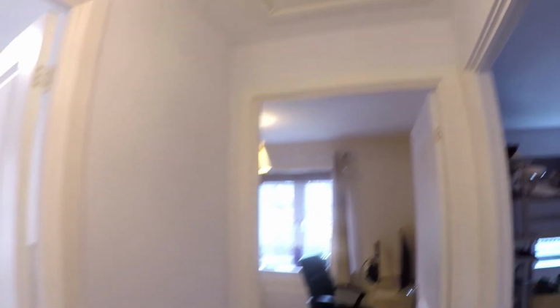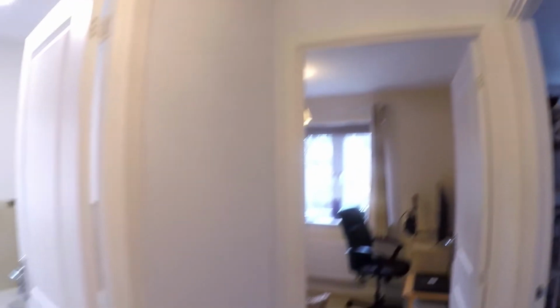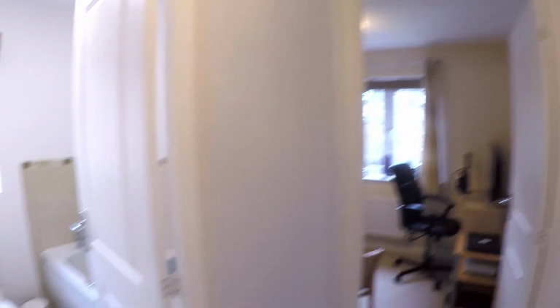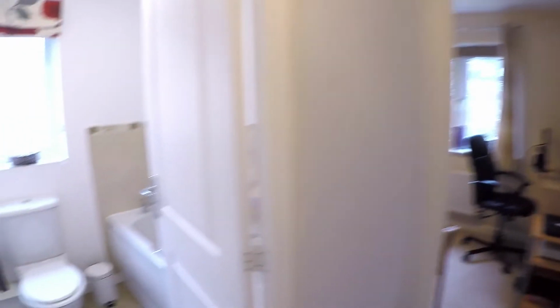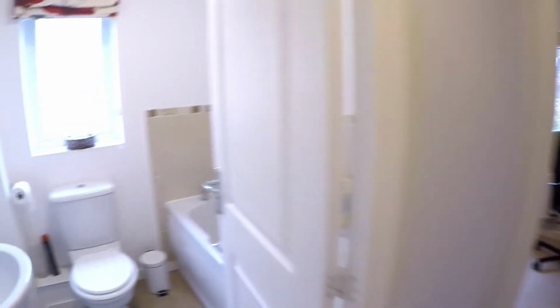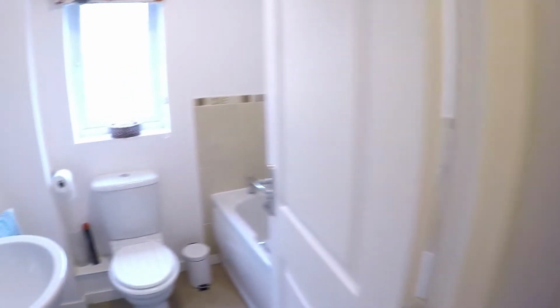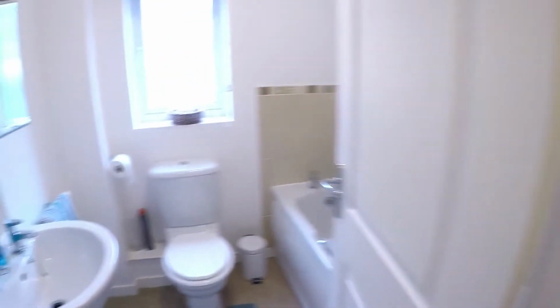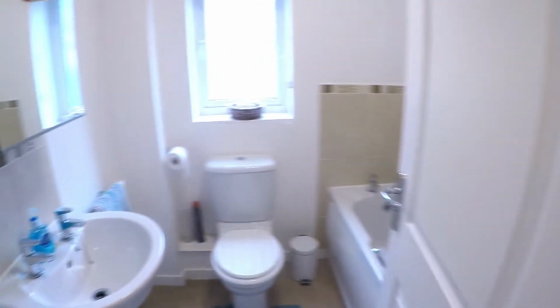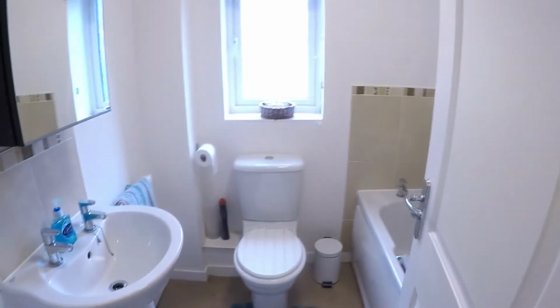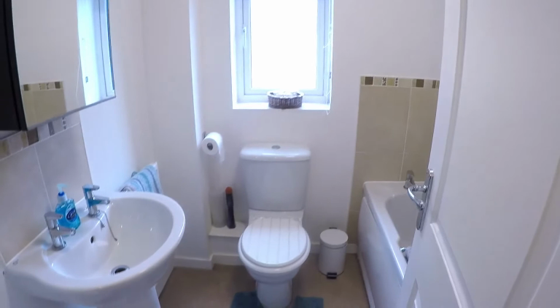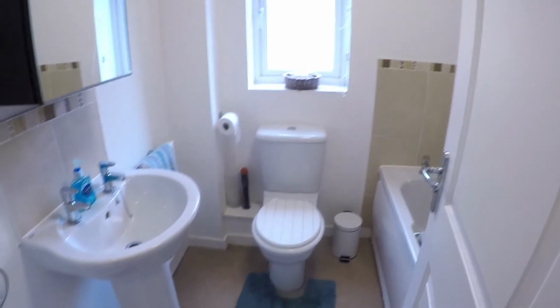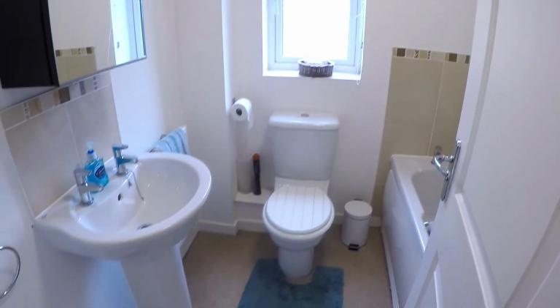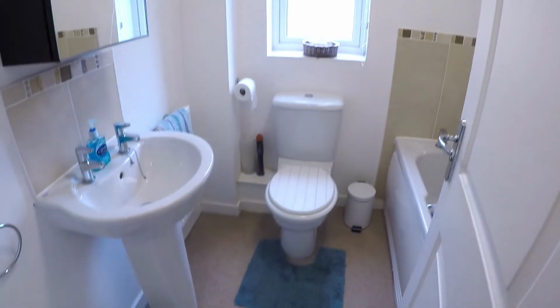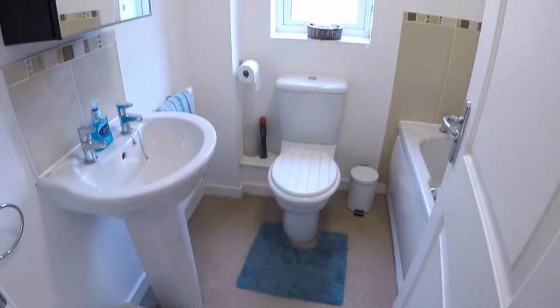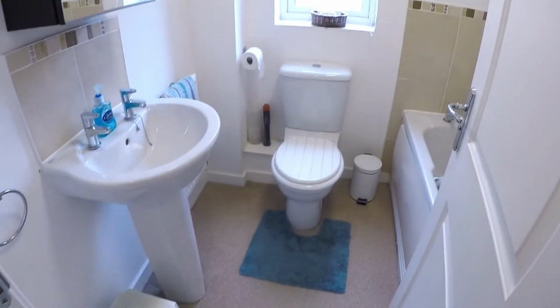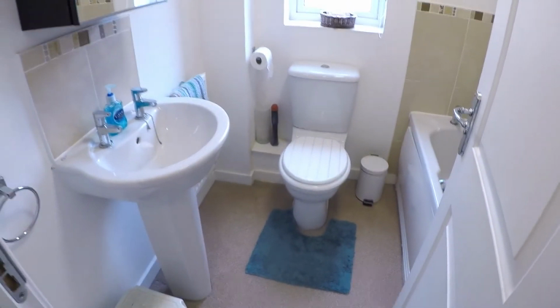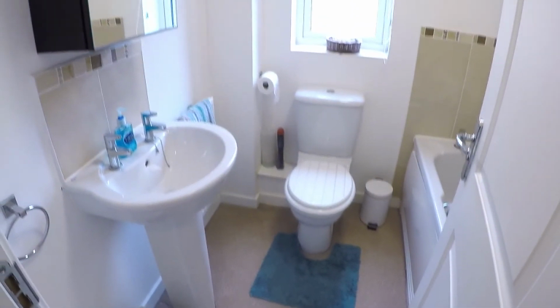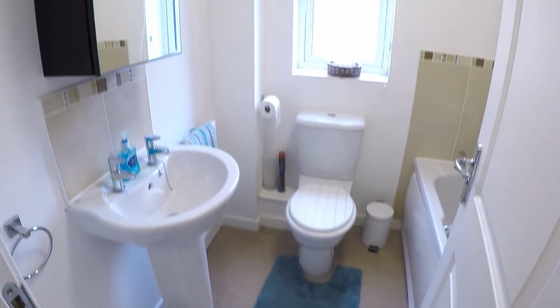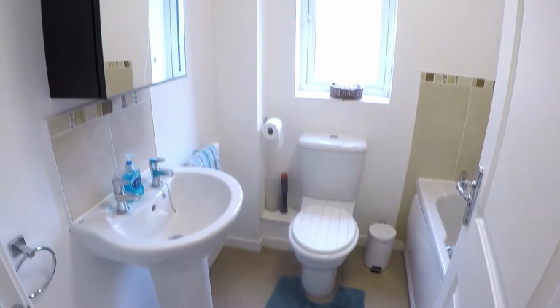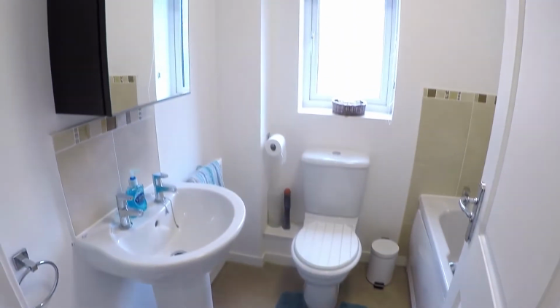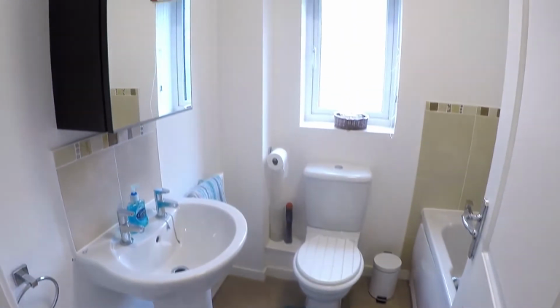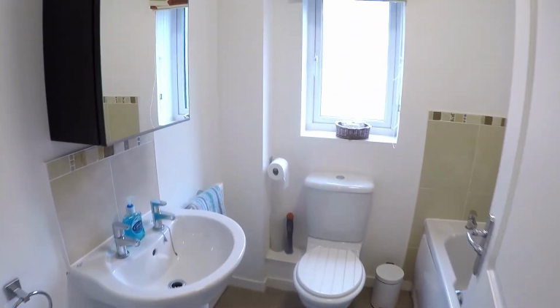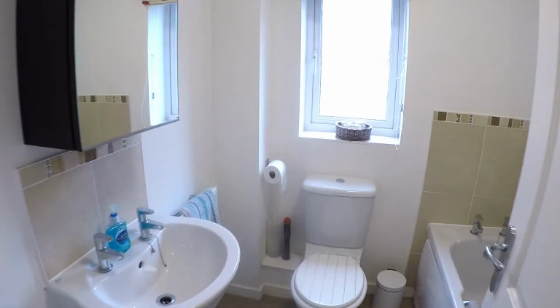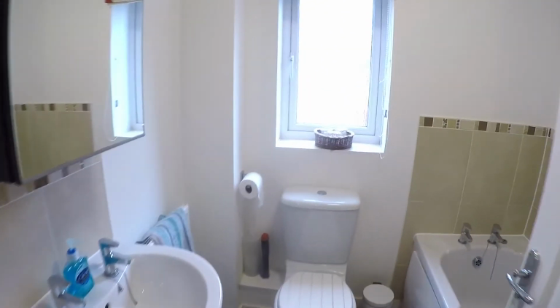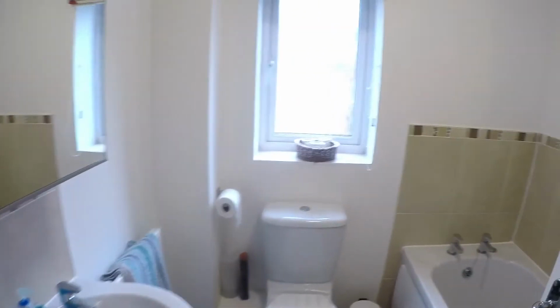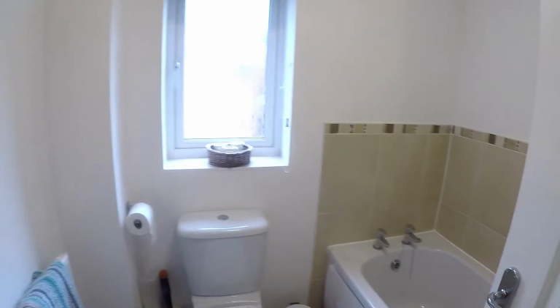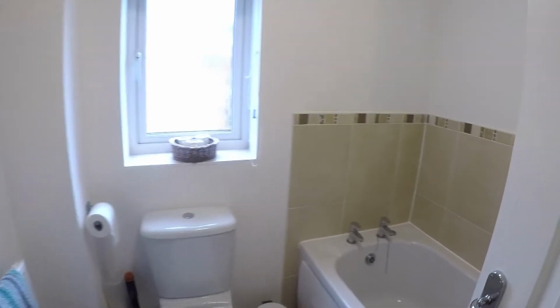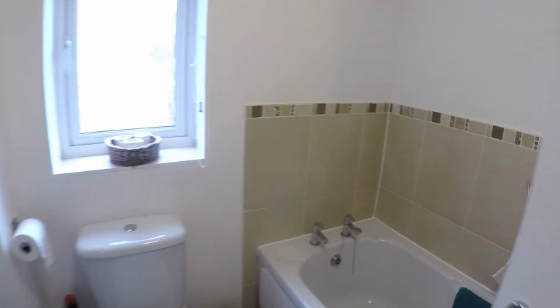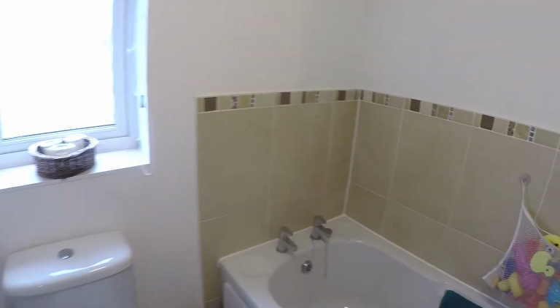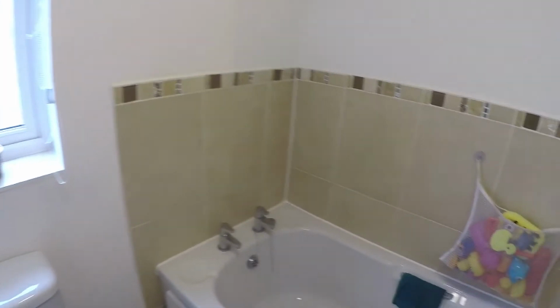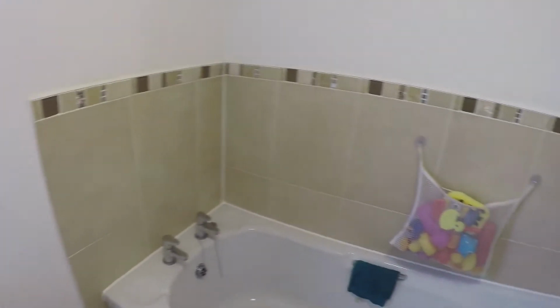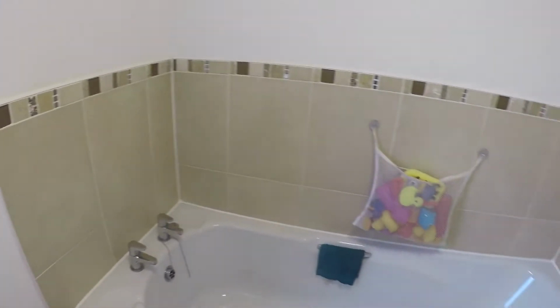Then we have the family bathroom, which features a white bathroom suite — your WC, hand basin, and bath.